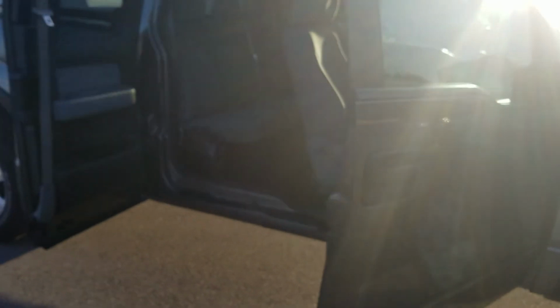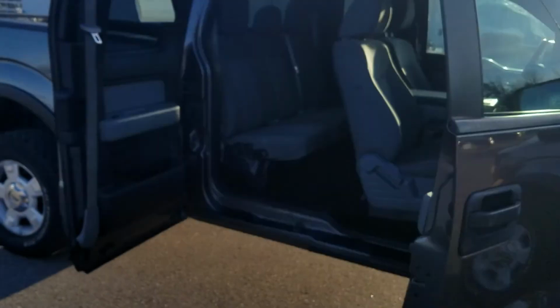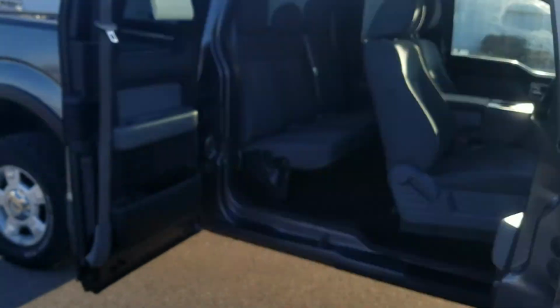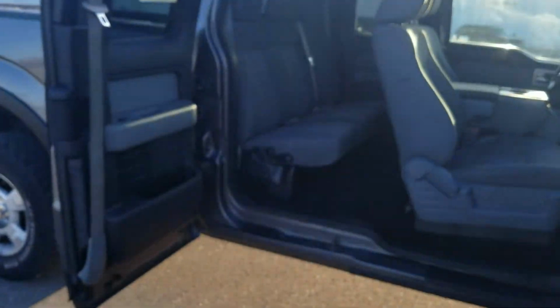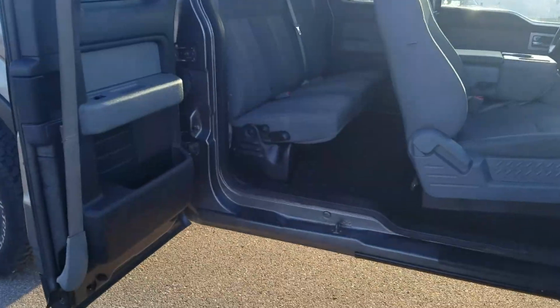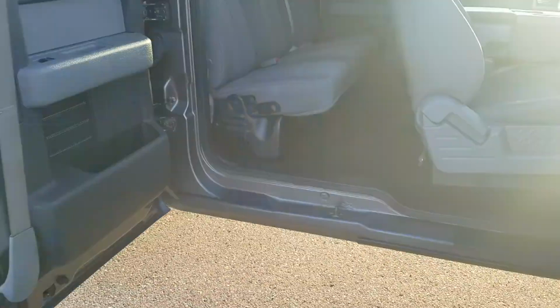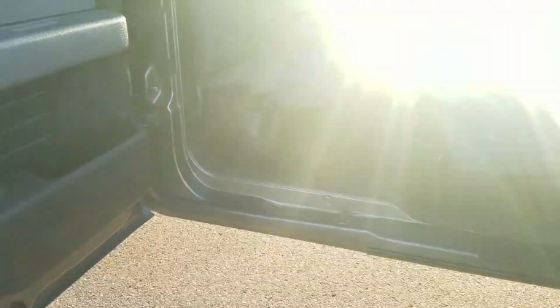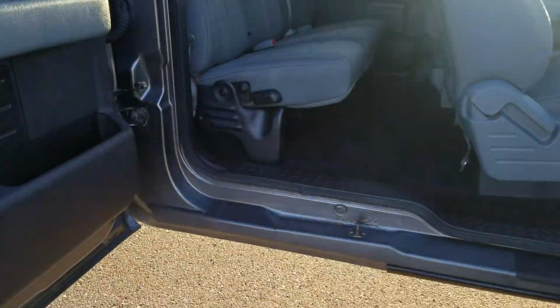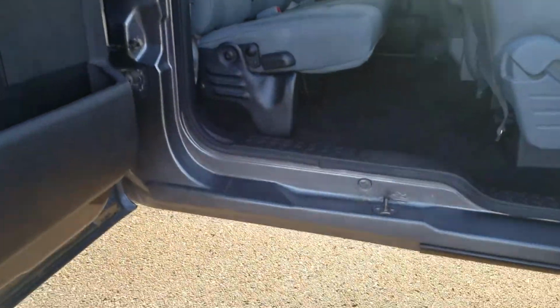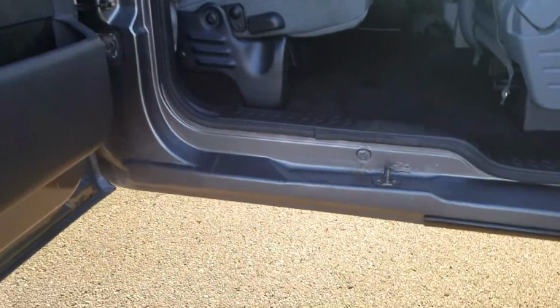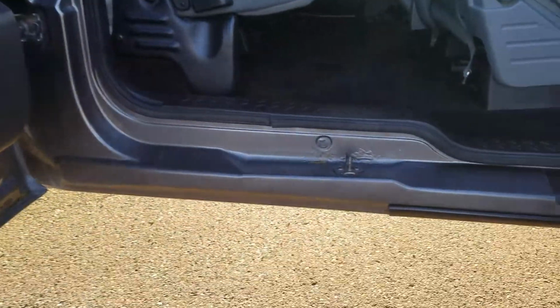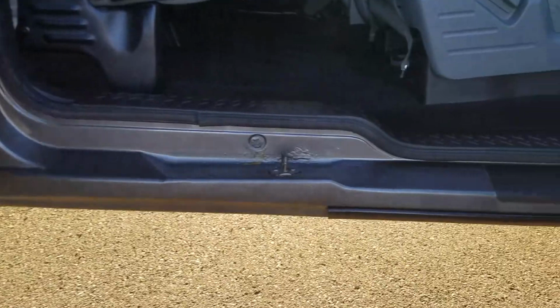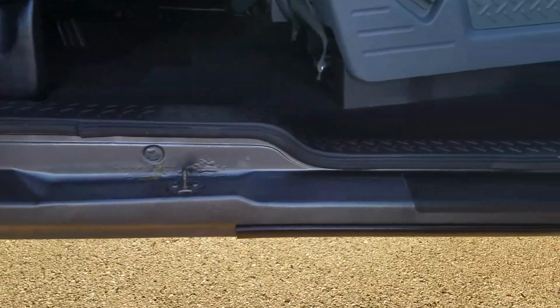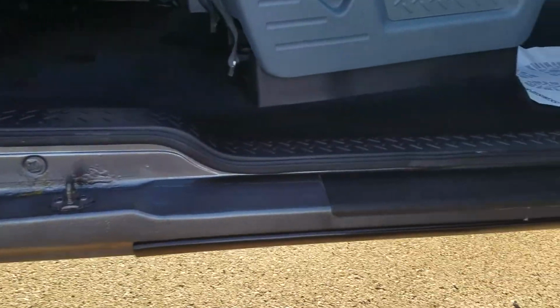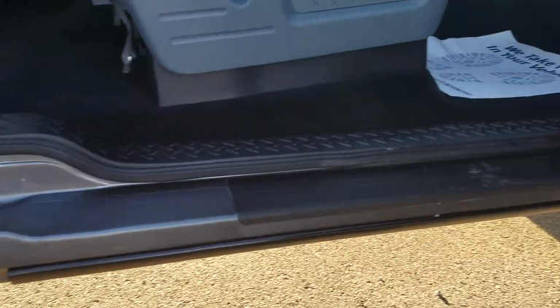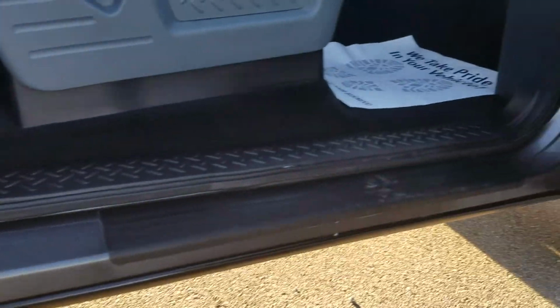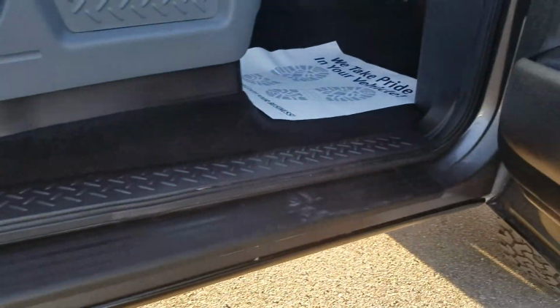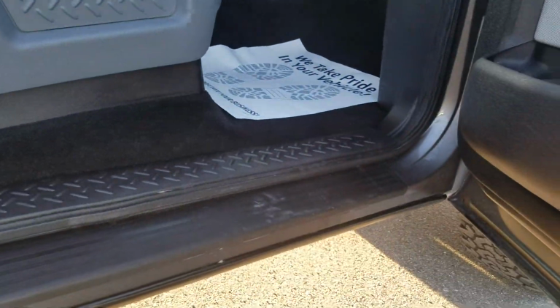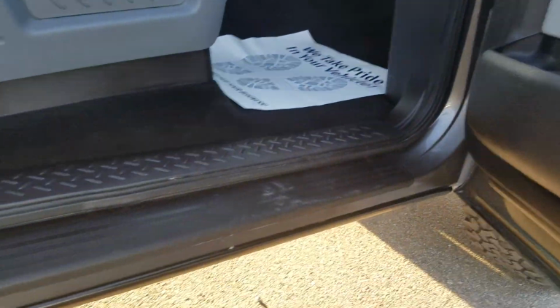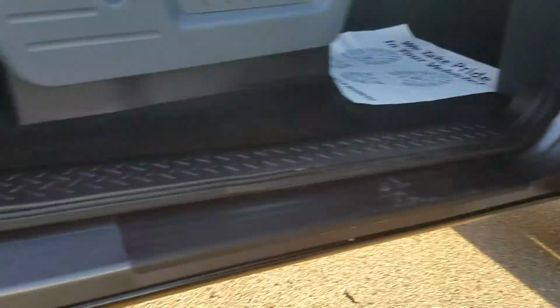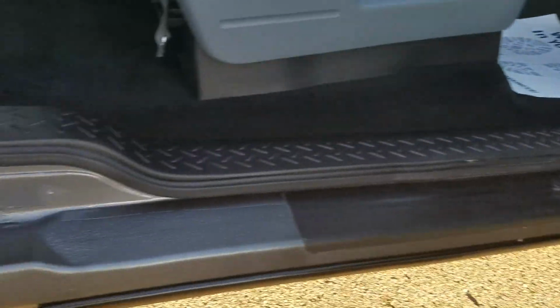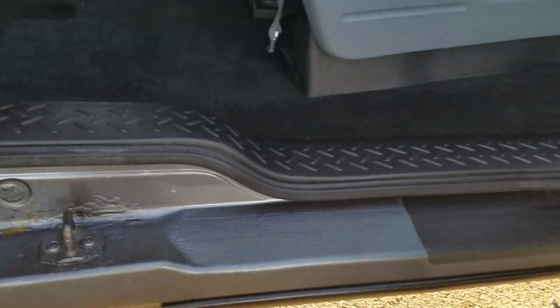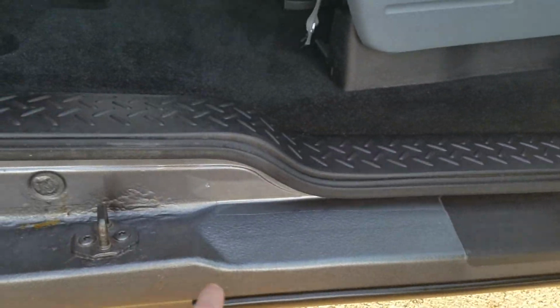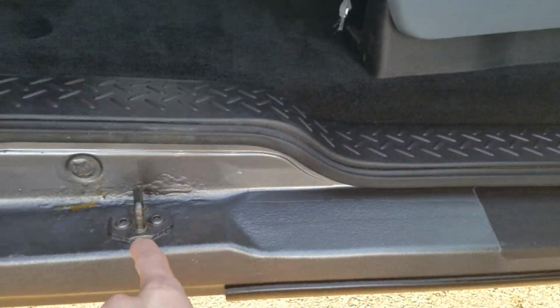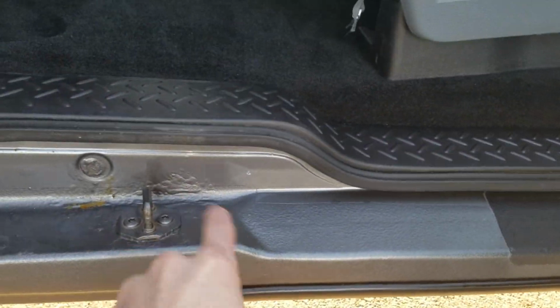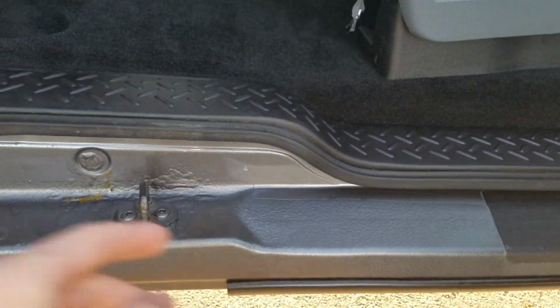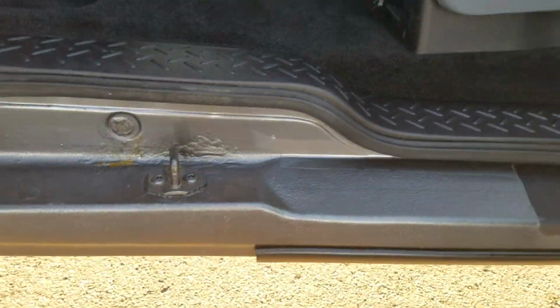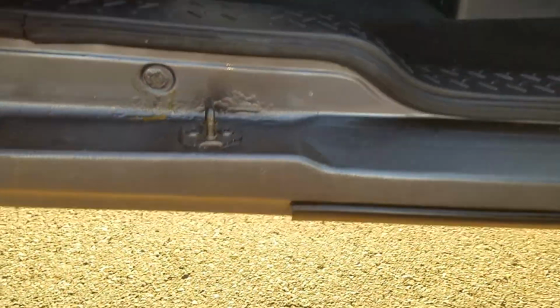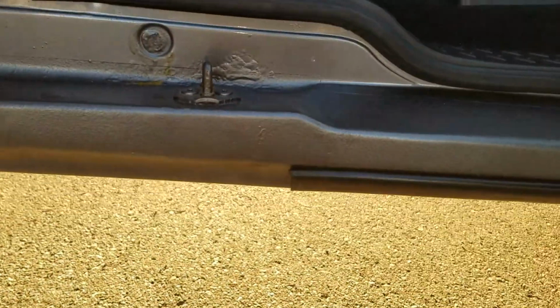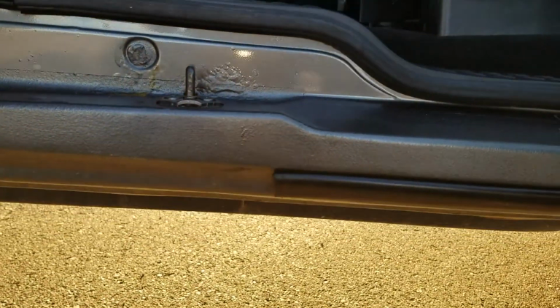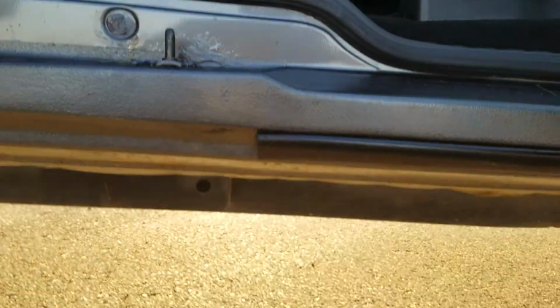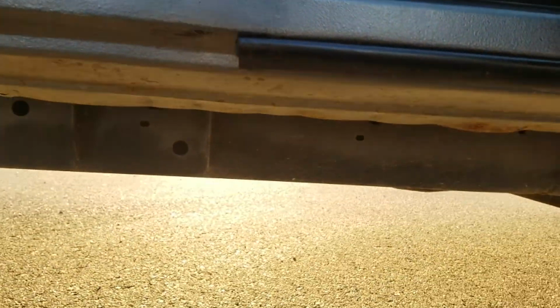Let me show you the door jams here. You know, got a little bit of rust right there, but it is seven years old though.